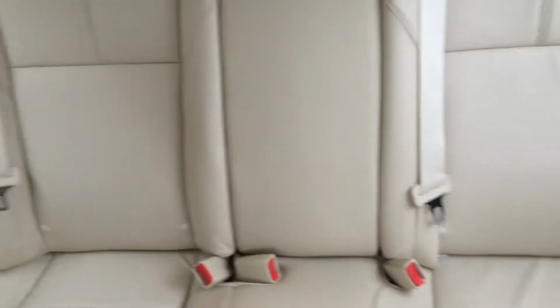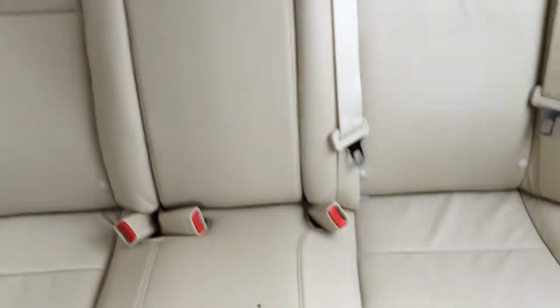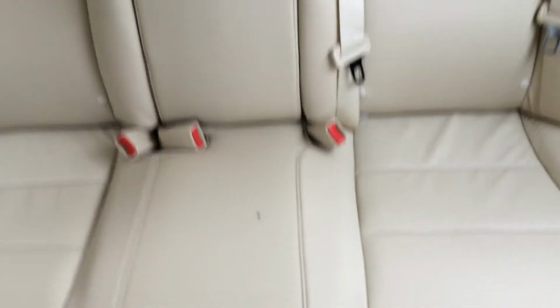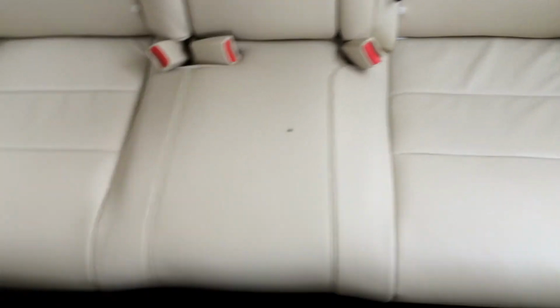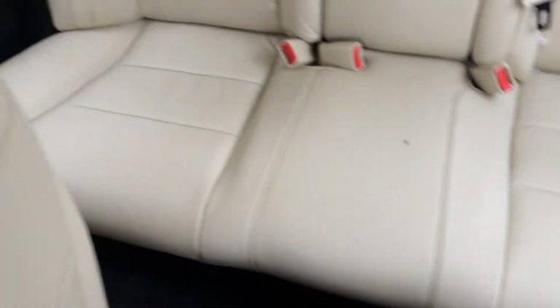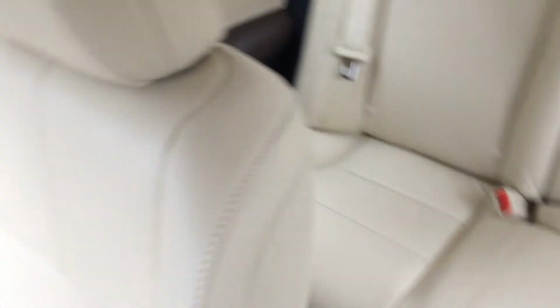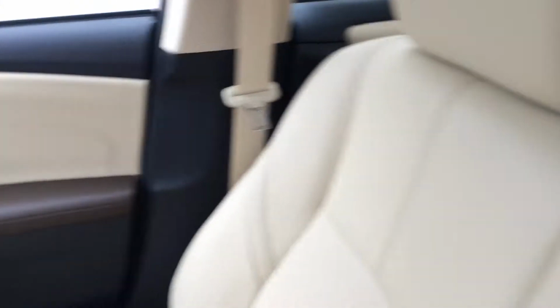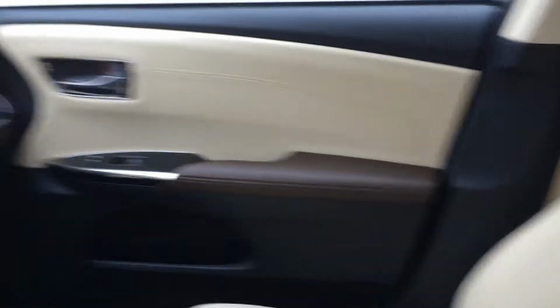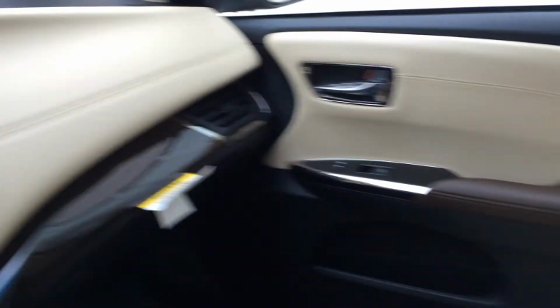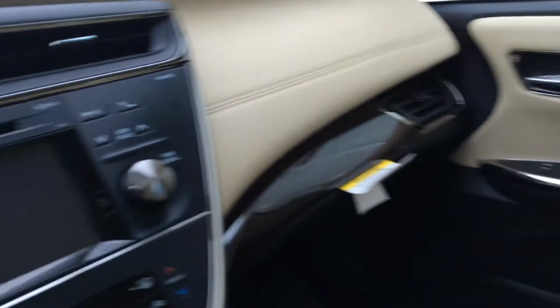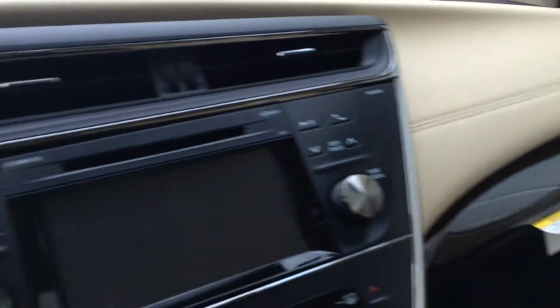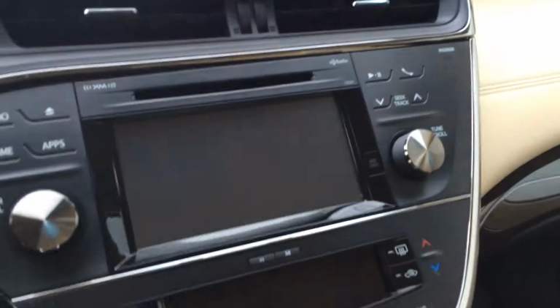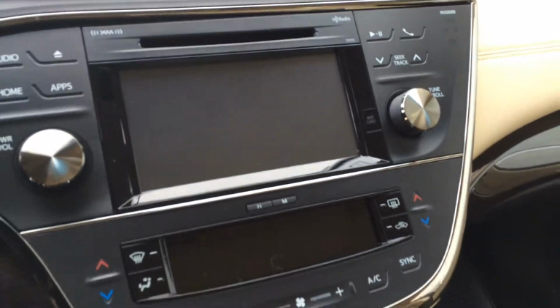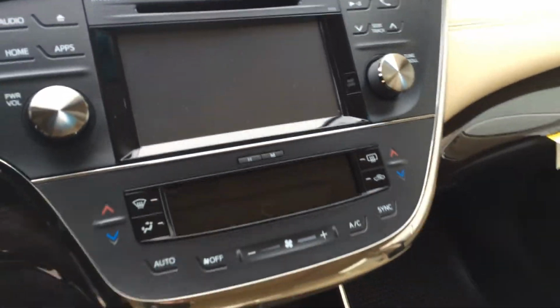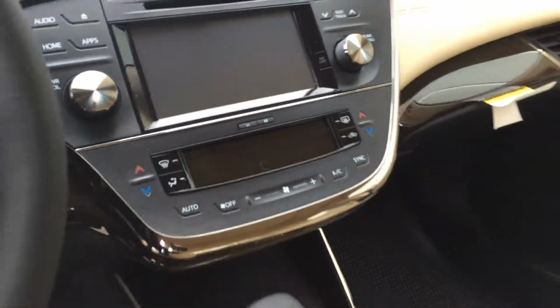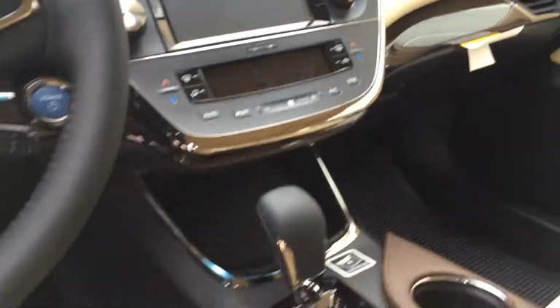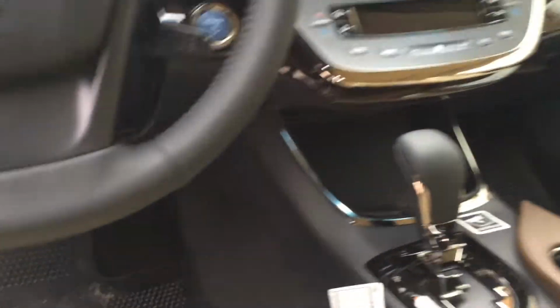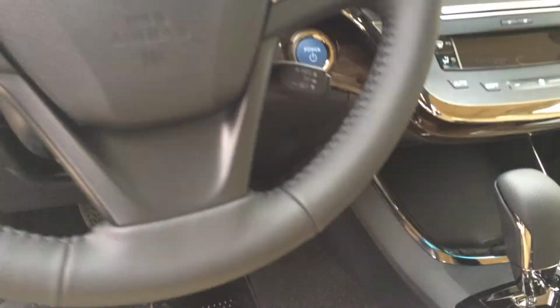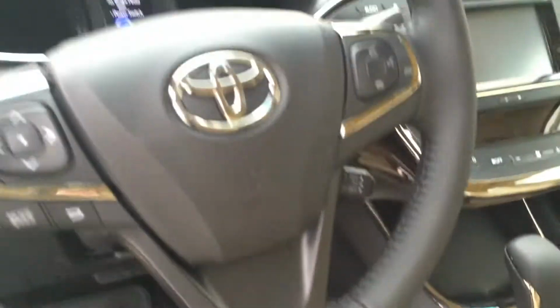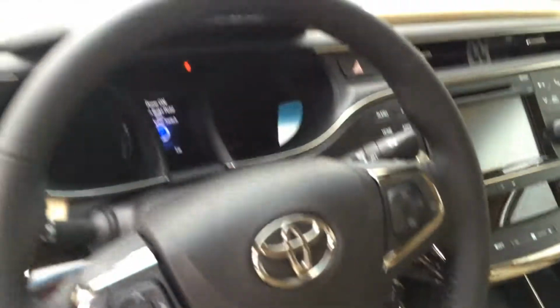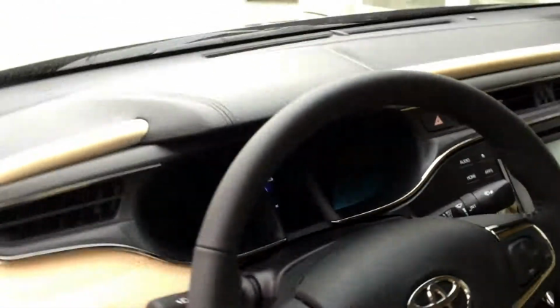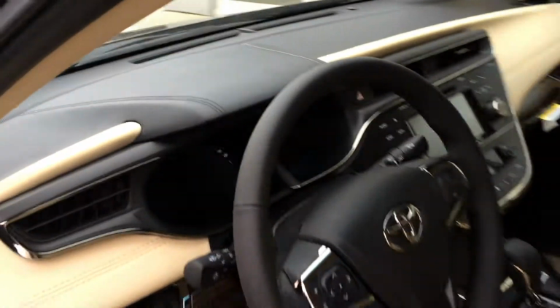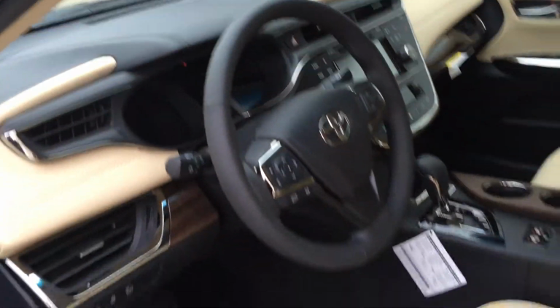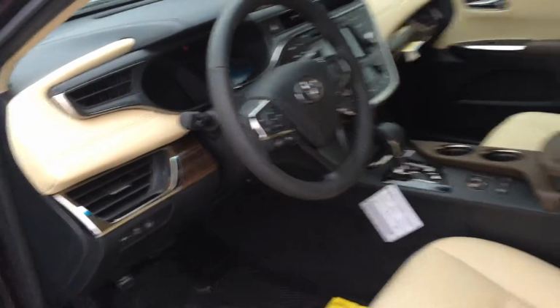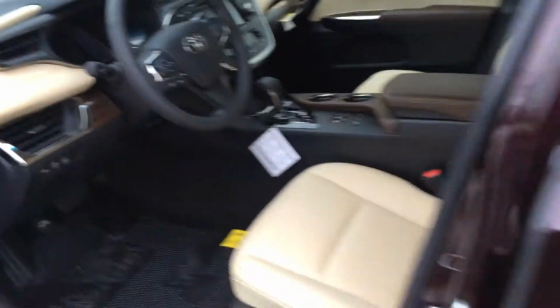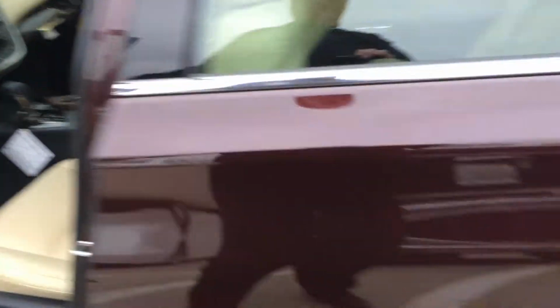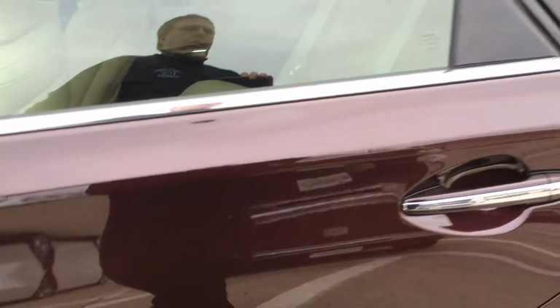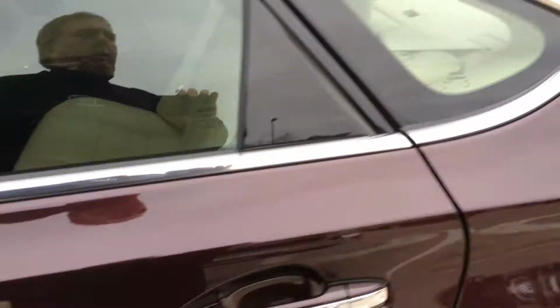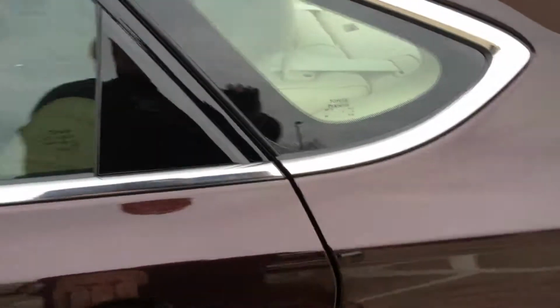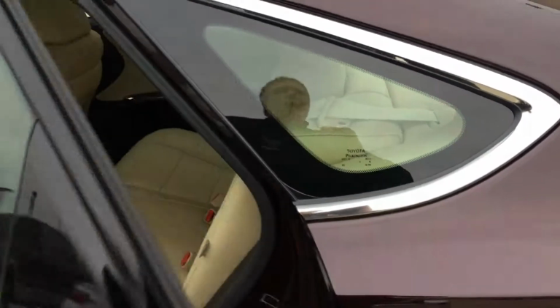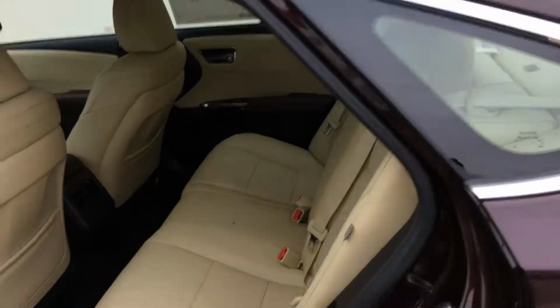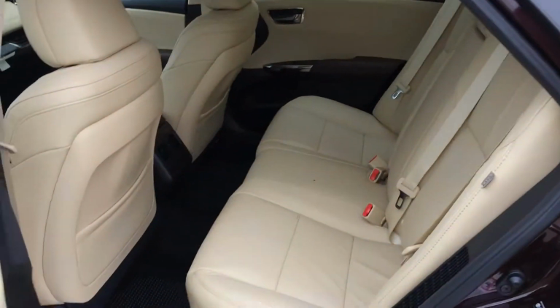Take a peek inside — you've got your heated power front seats. Navigation, backup camera, and Bluetooth connectivity on the steering wheel. Take a look in the back to see the room you have there.